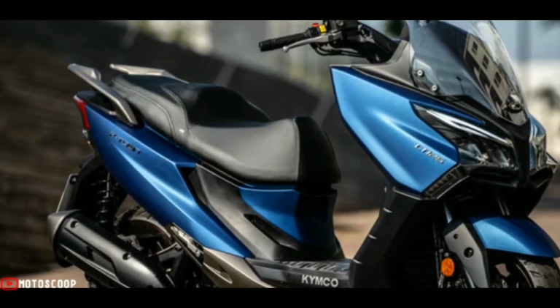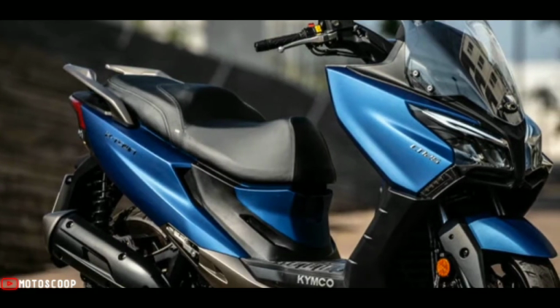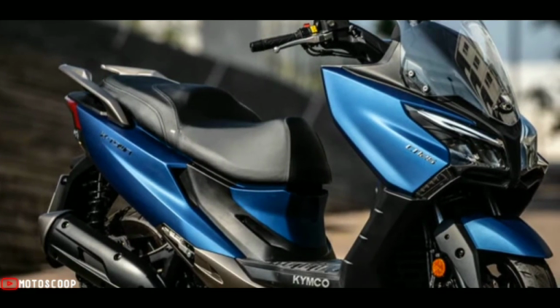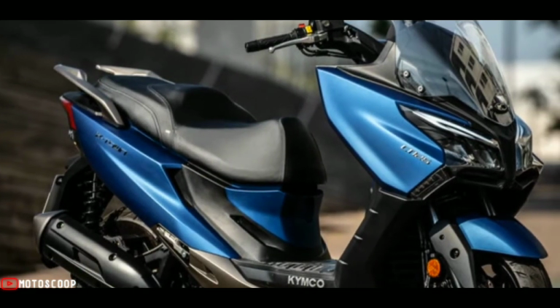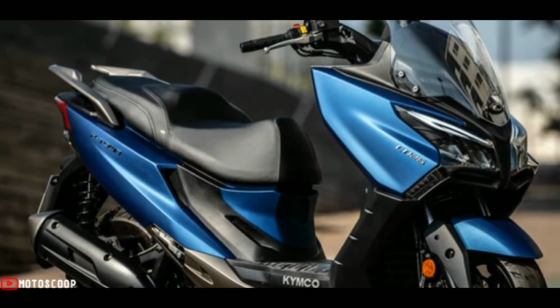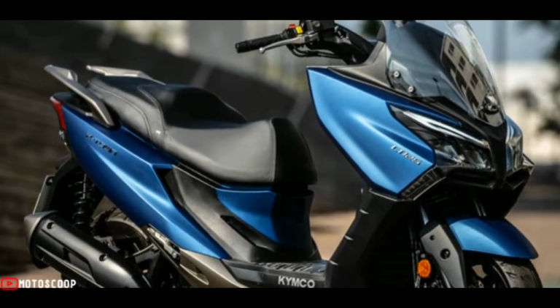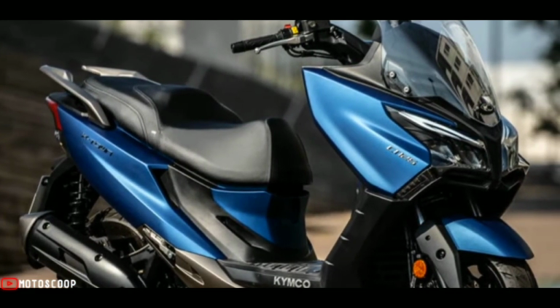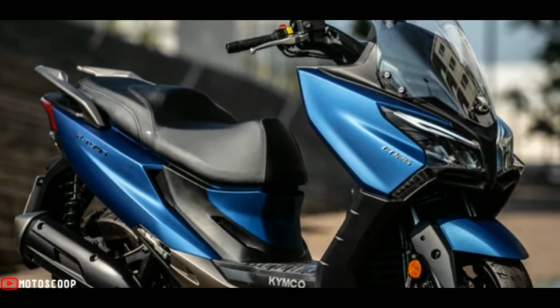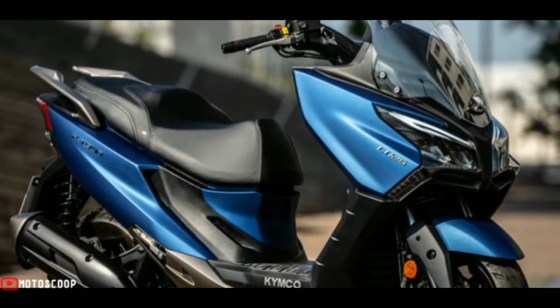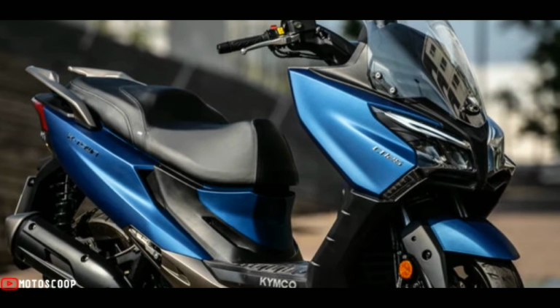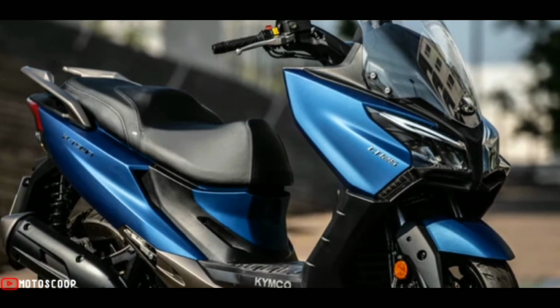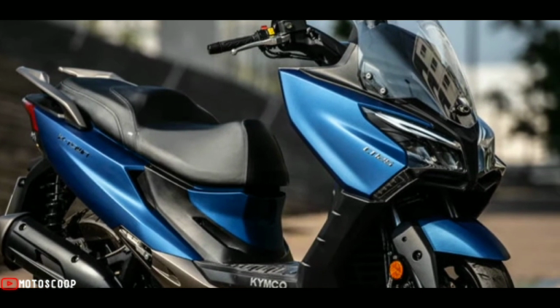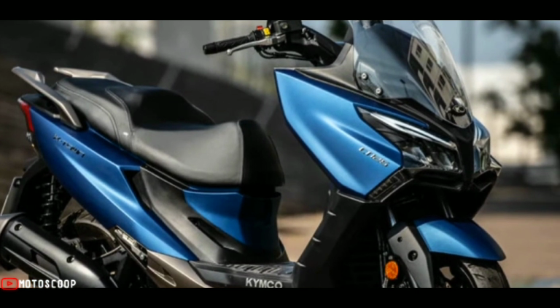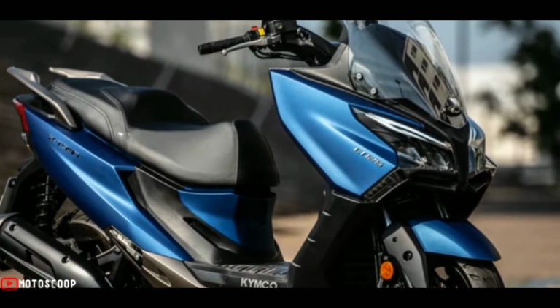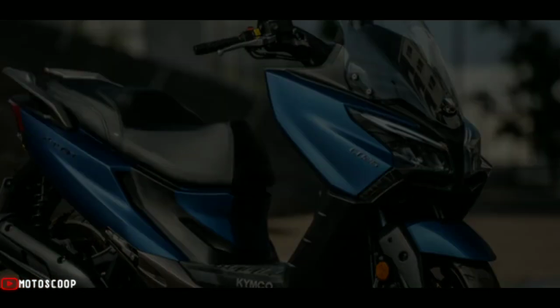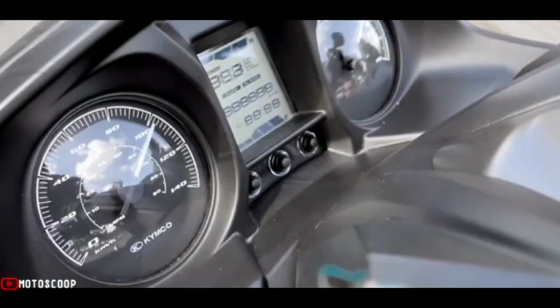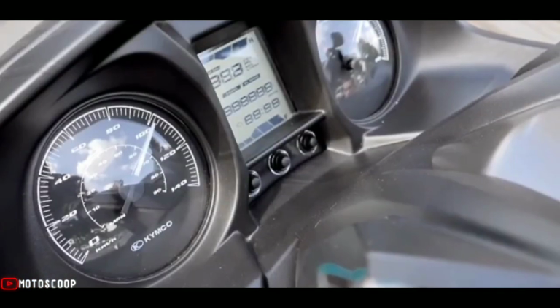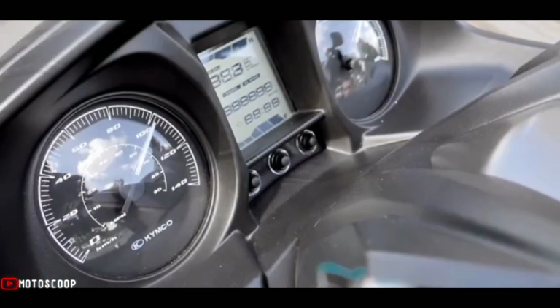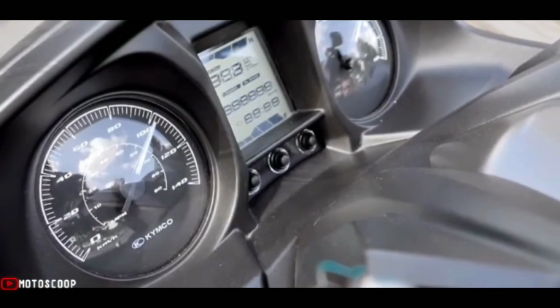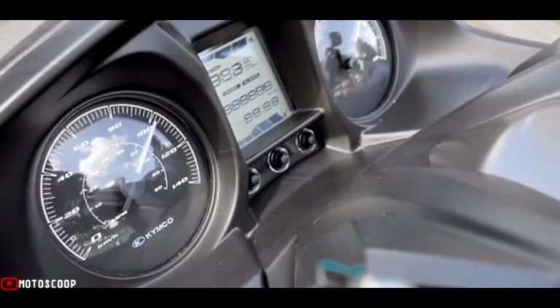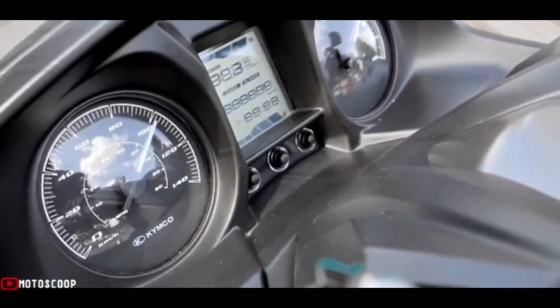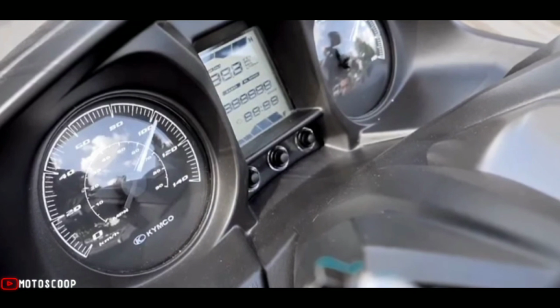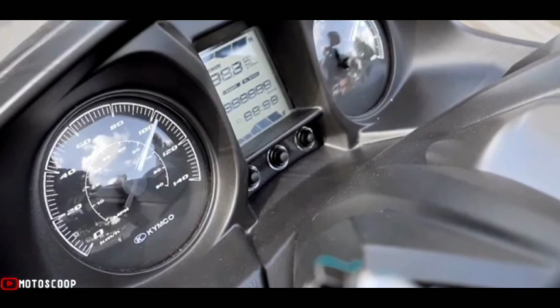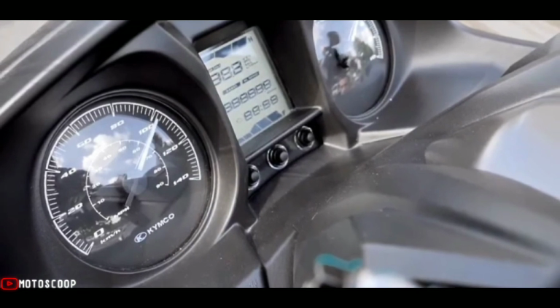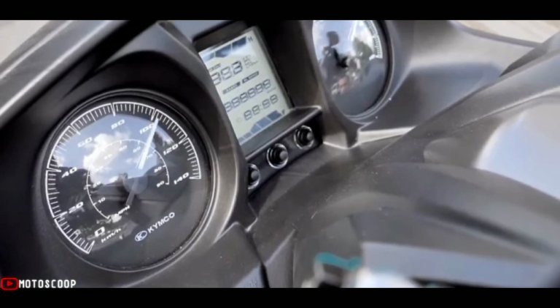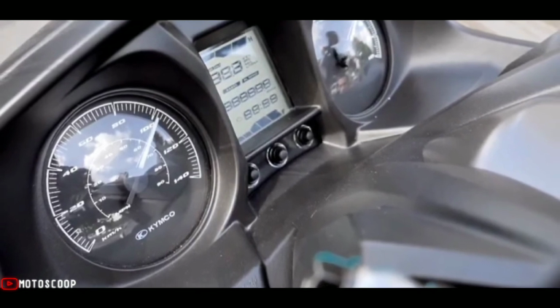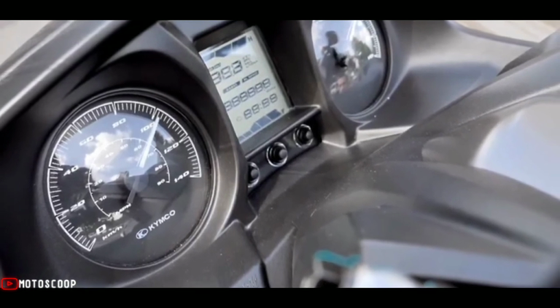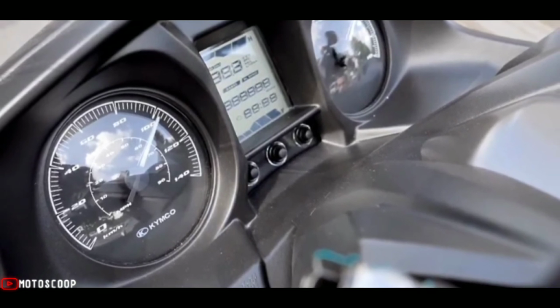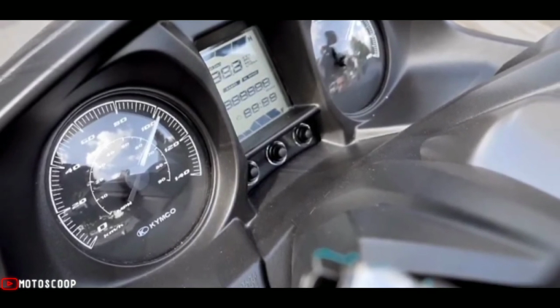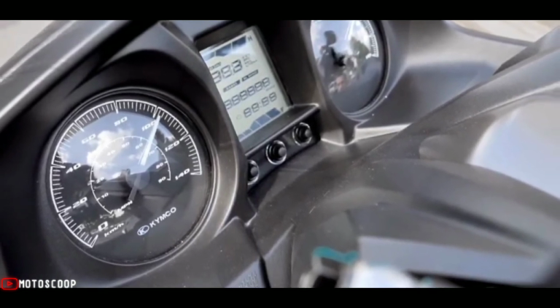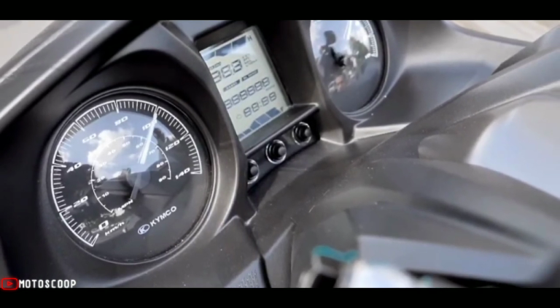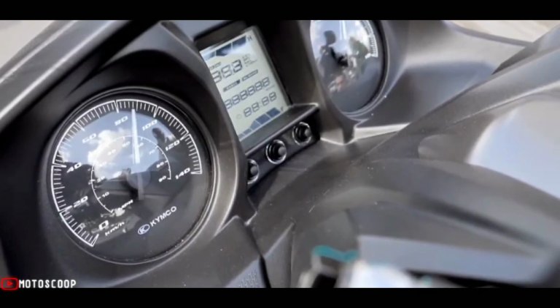The 2022 X-Town CT125 will arrive on the market at a price that has not yet been published by the Taiwanese brand, and you can choose between three colors: satin blue, gloss black, and graphite.